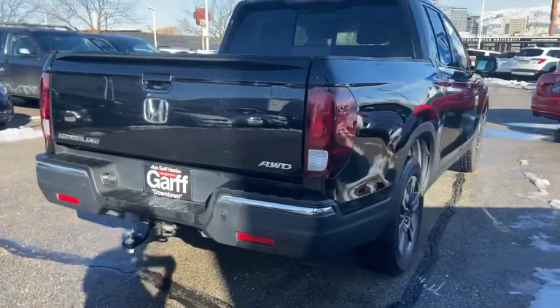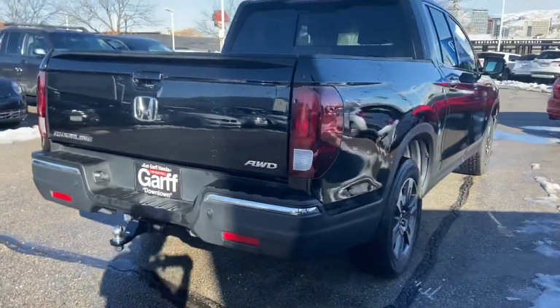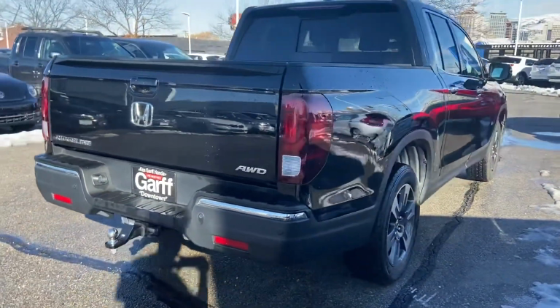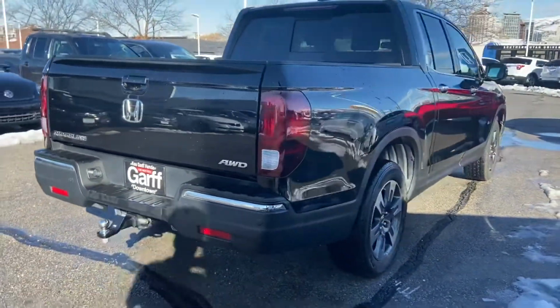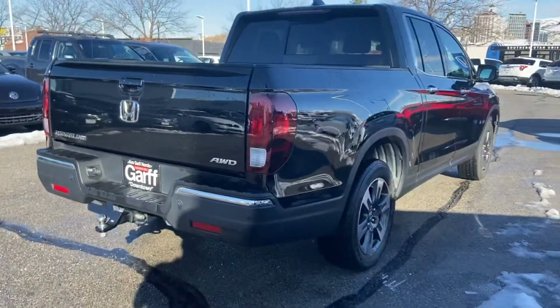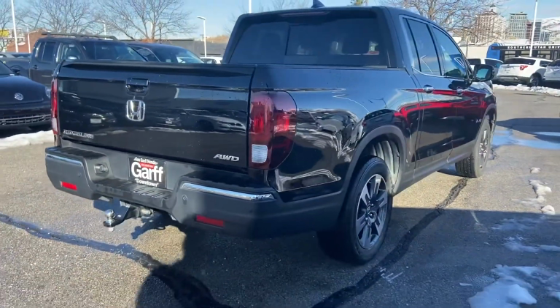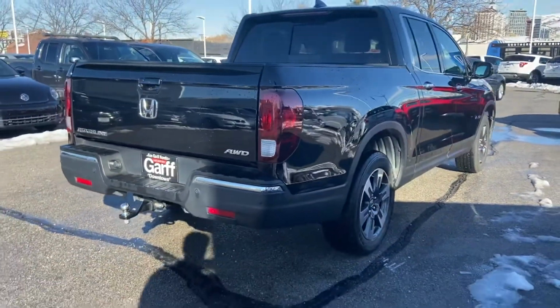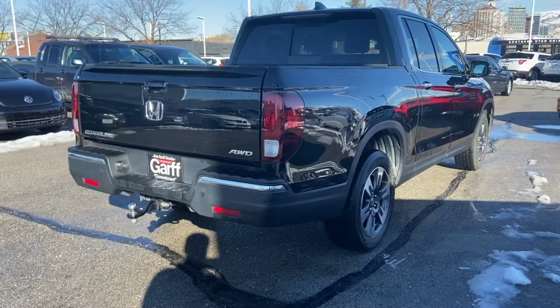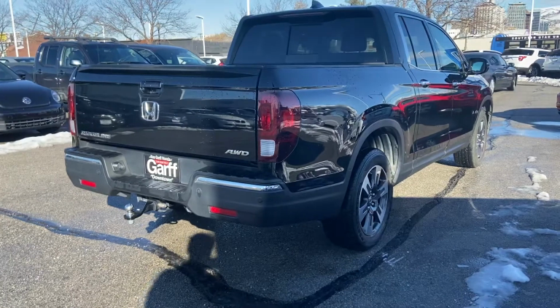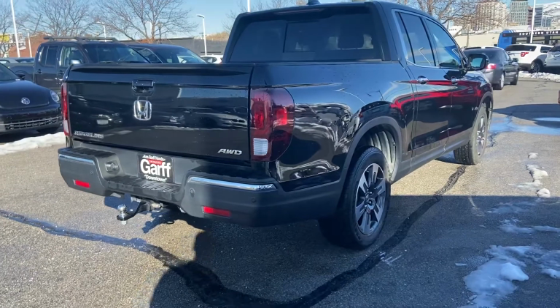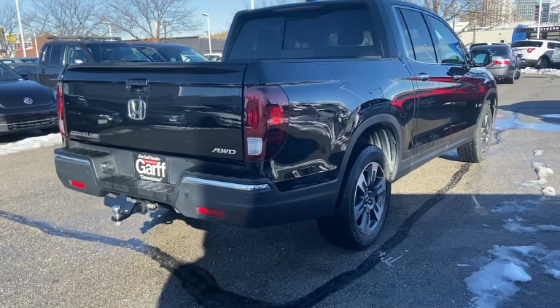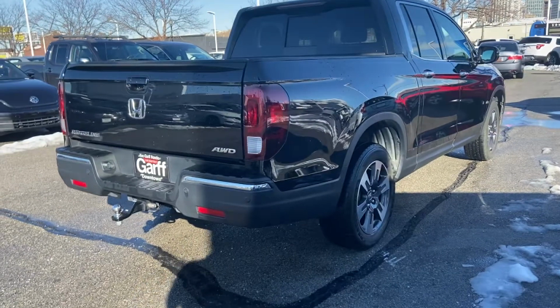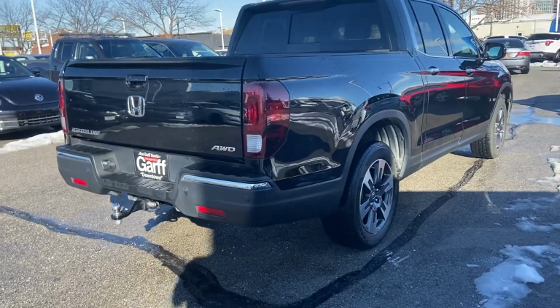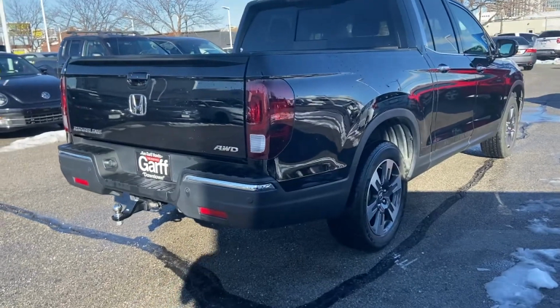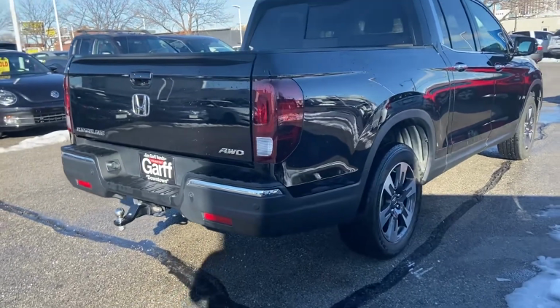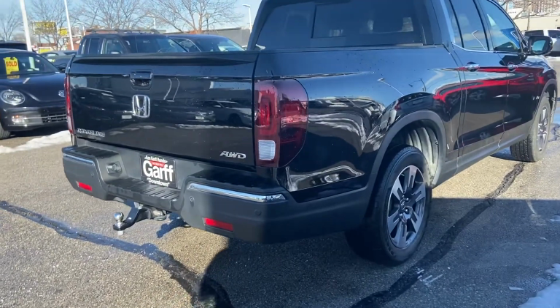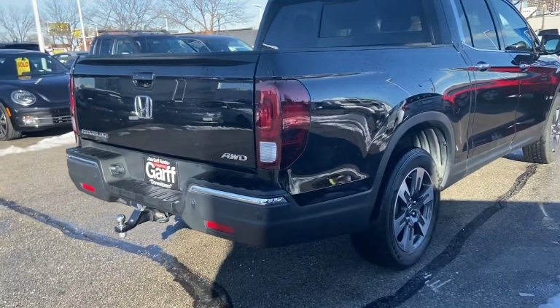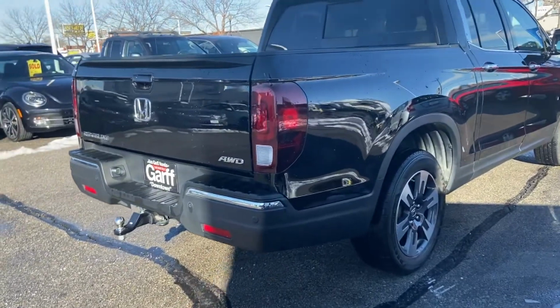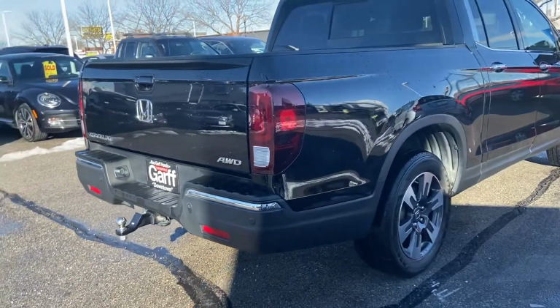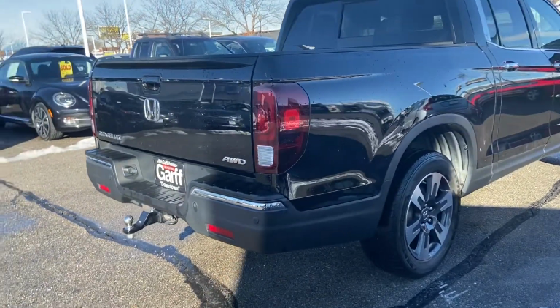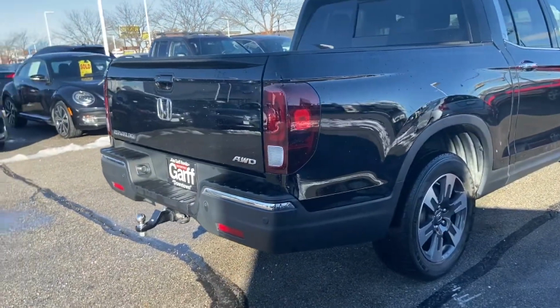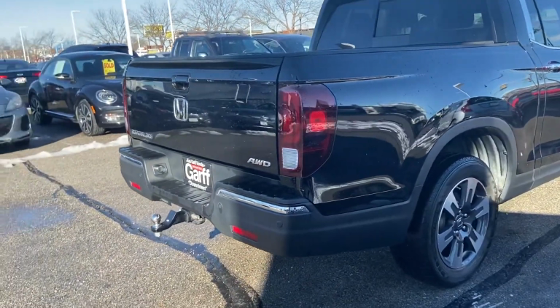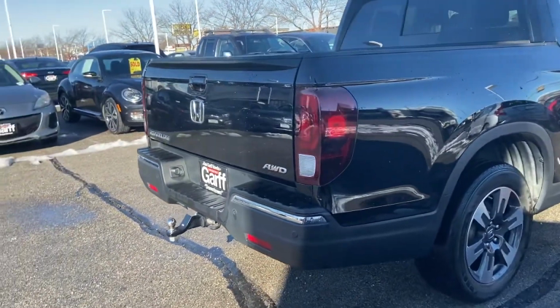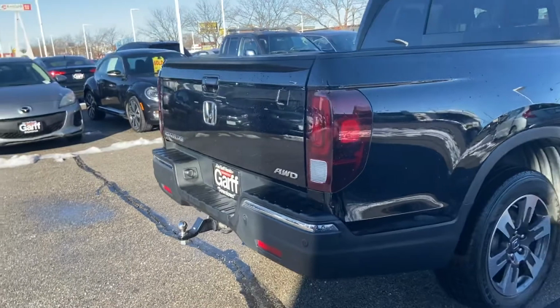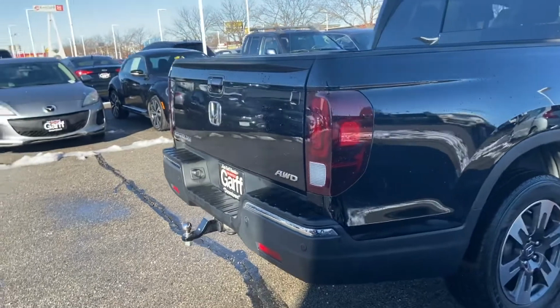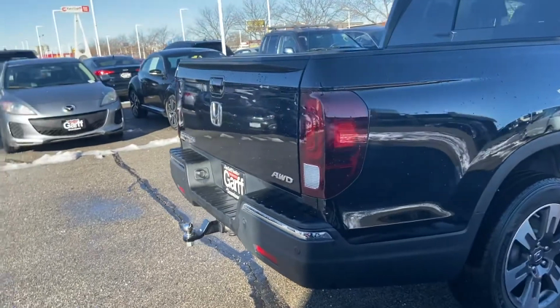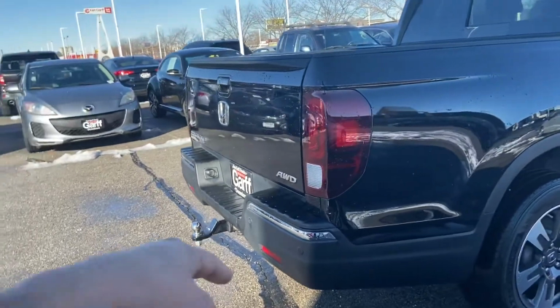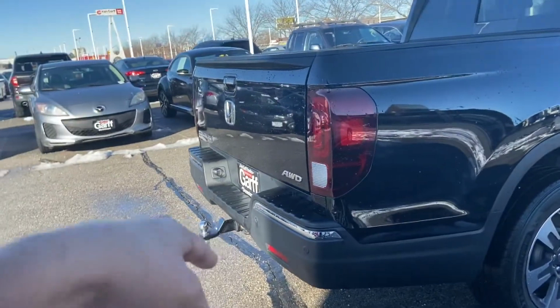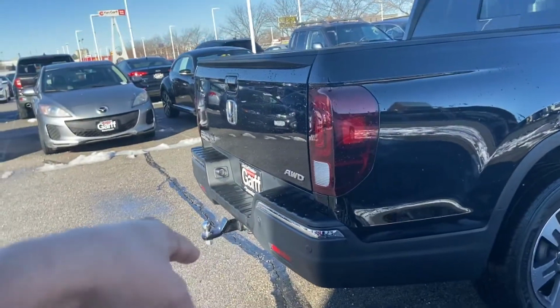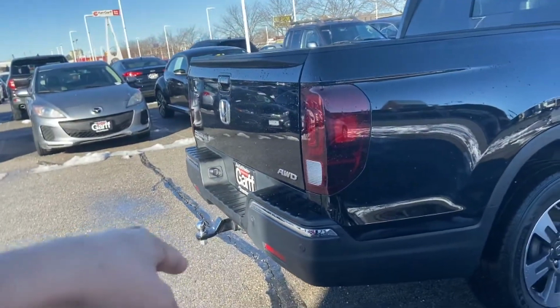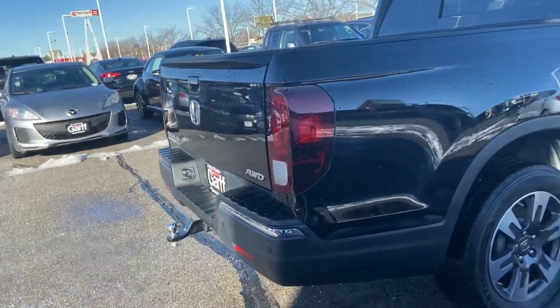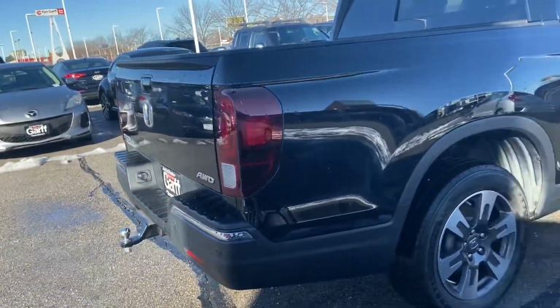What that means is your factory 5-year 60,000-mile powertrain warranty extends to 7-year 100,000 miles. And a previous owner was nice enough to put a tow hitch on there for us already.